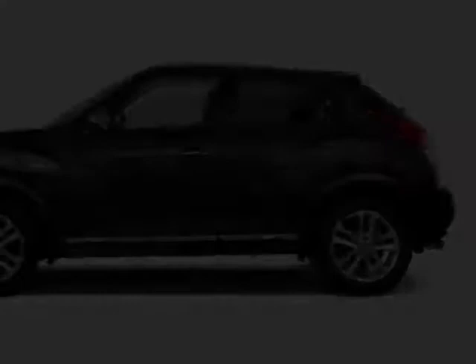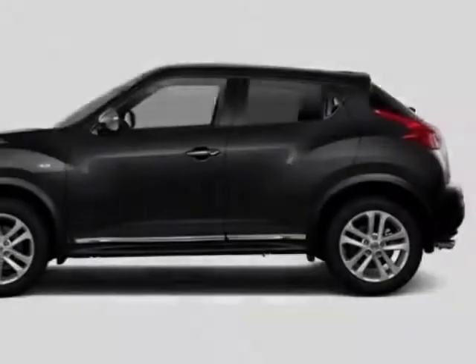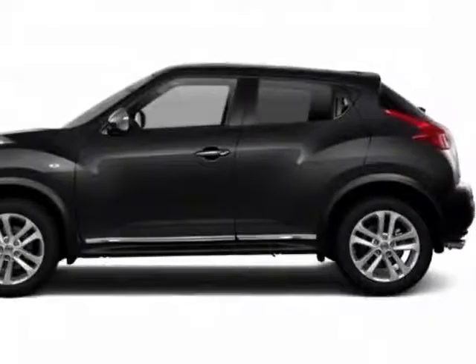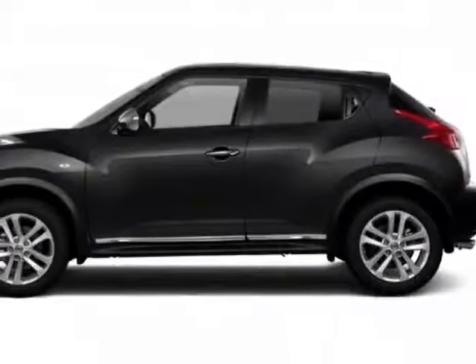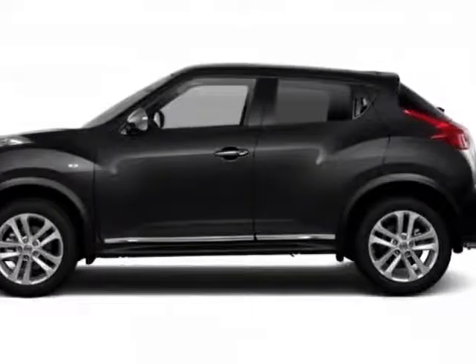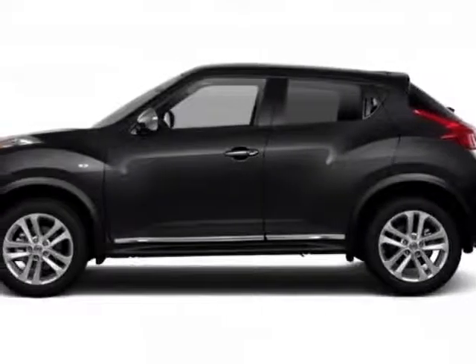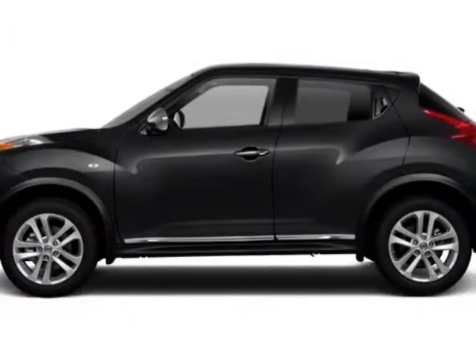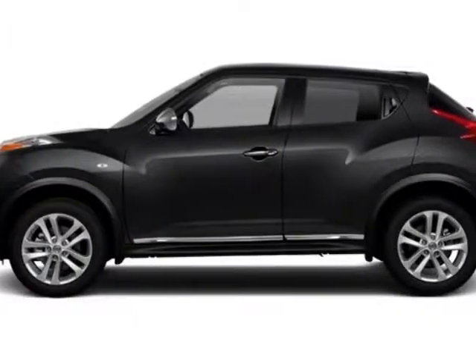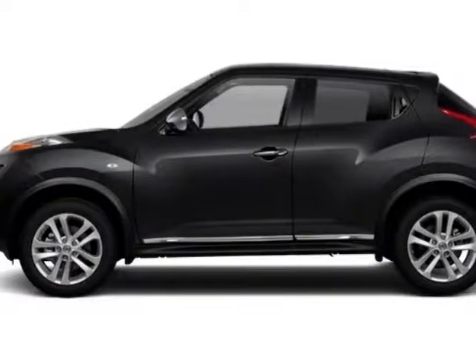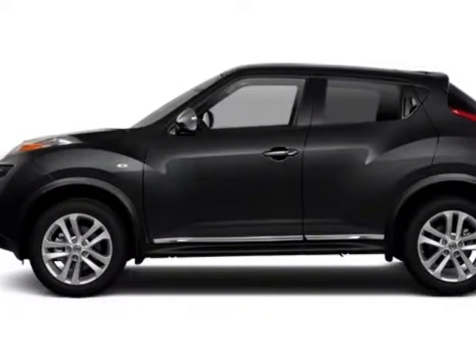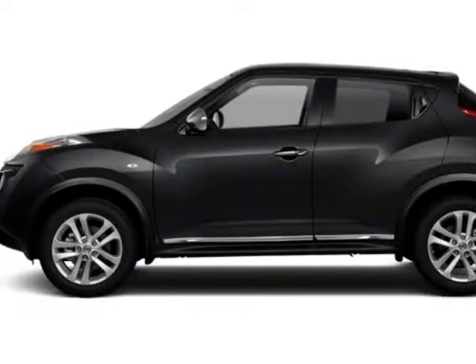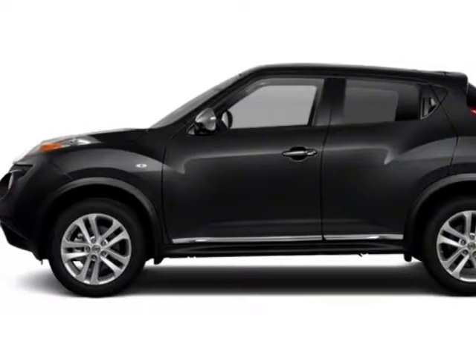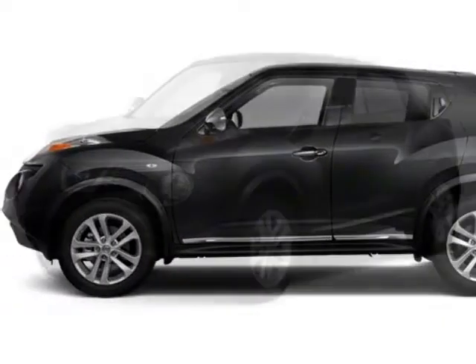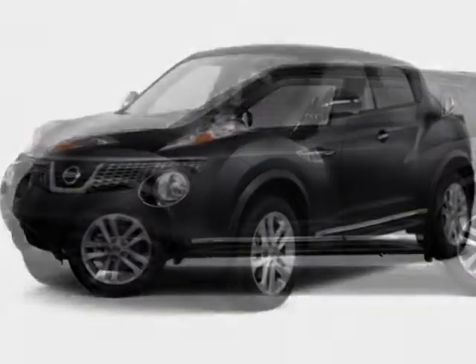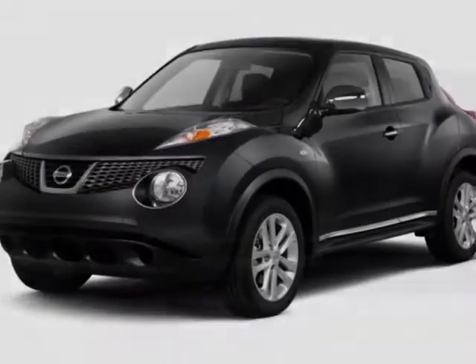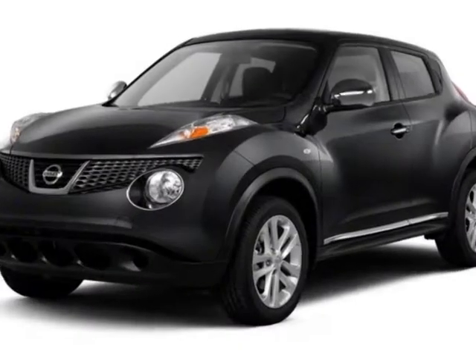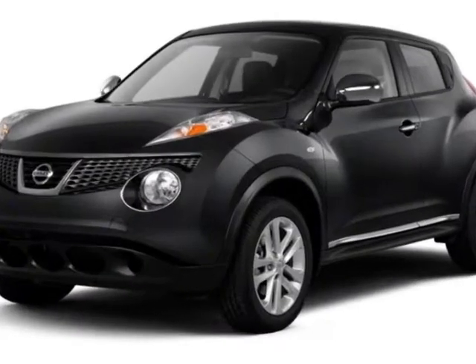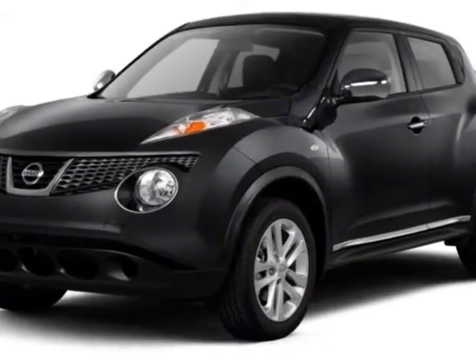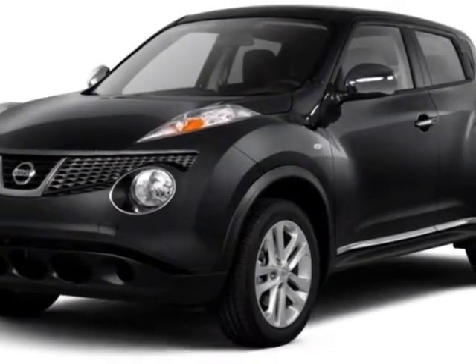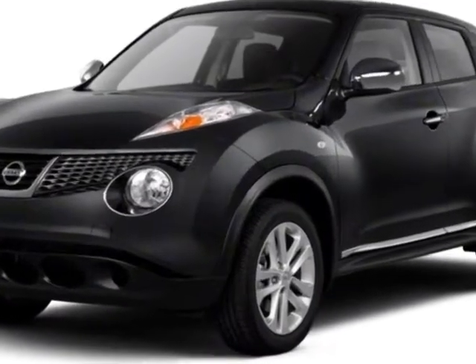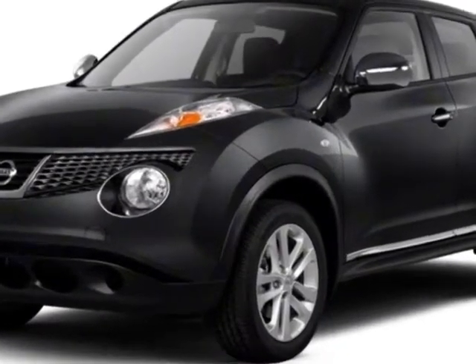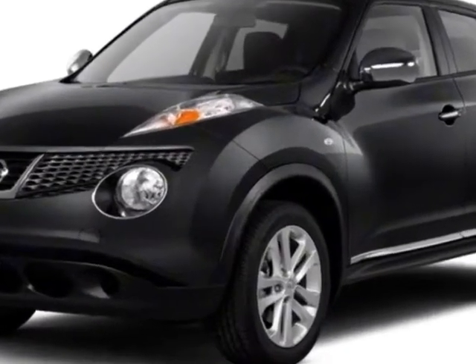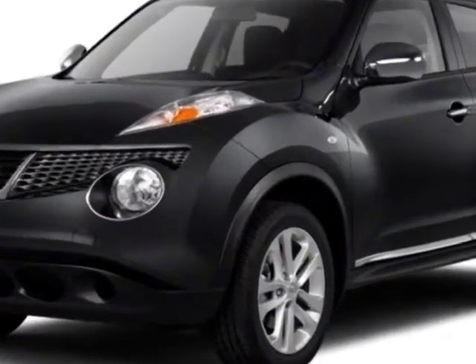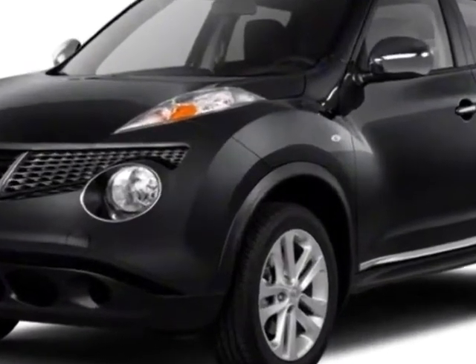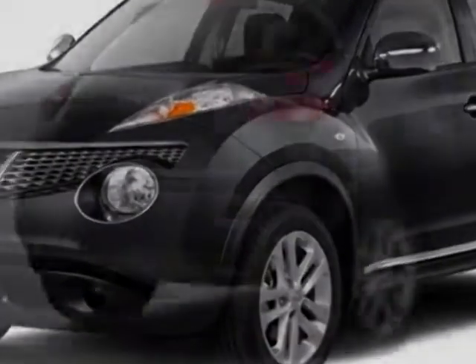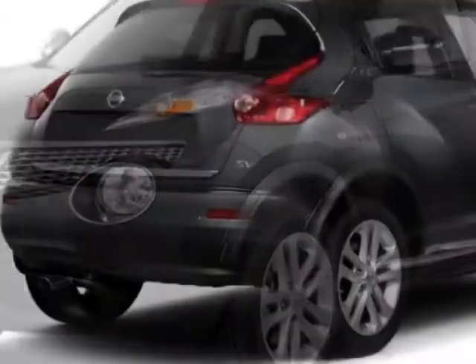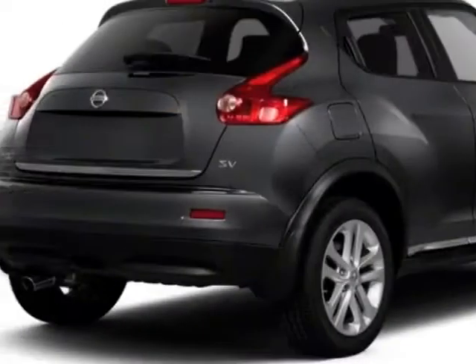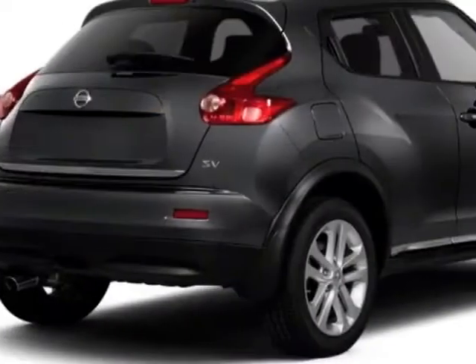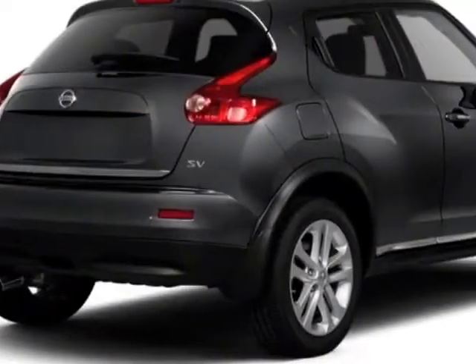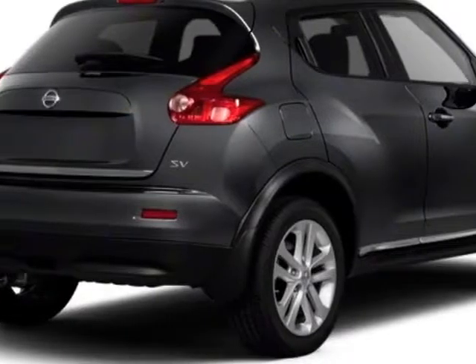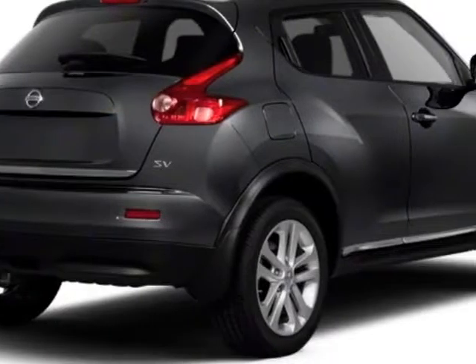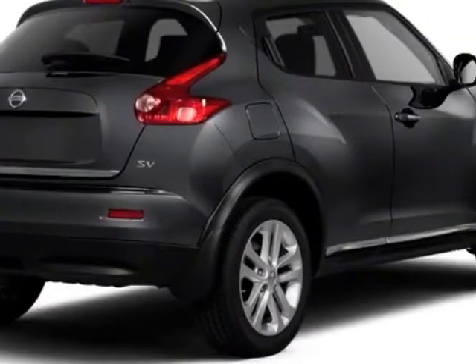Come take a look at this 2011 Nissan Juke. This Juke has just under 55,000 miles. For your protection, a warranty is available for this vehicle.